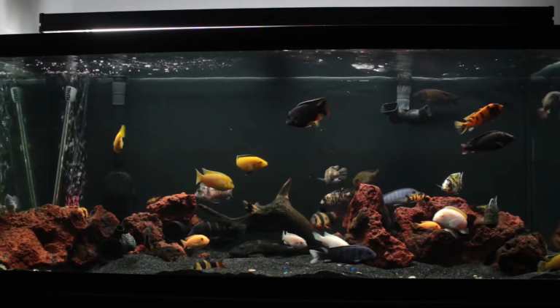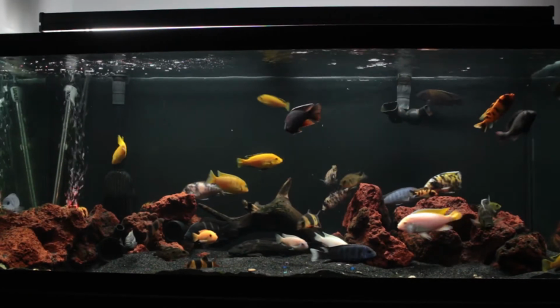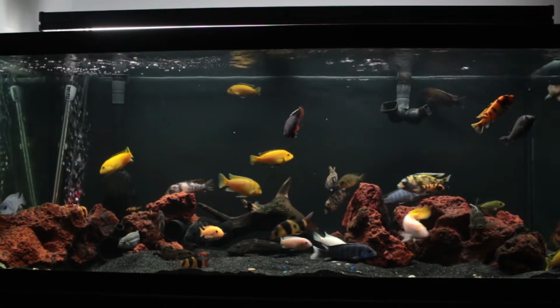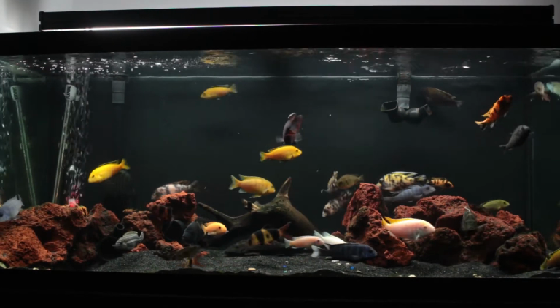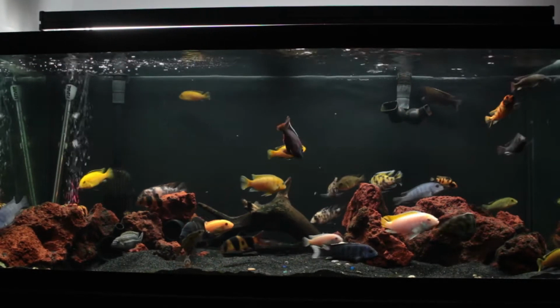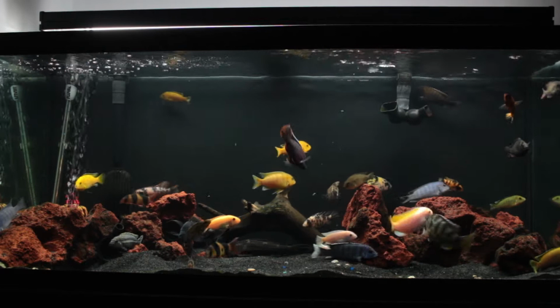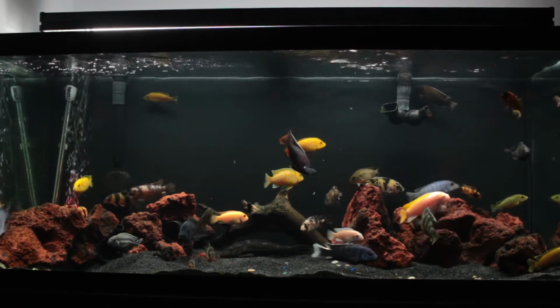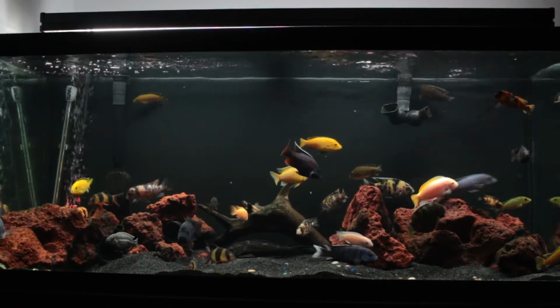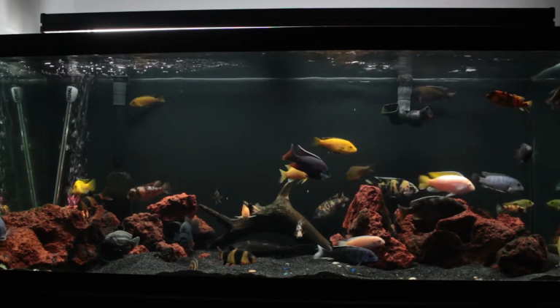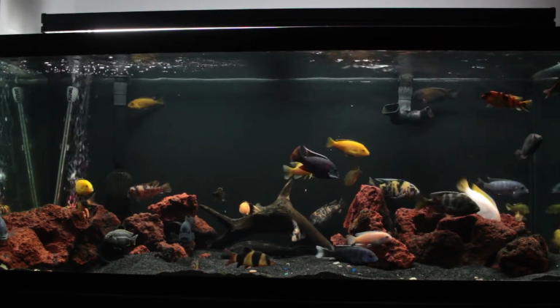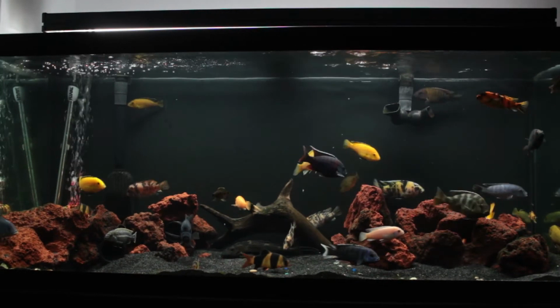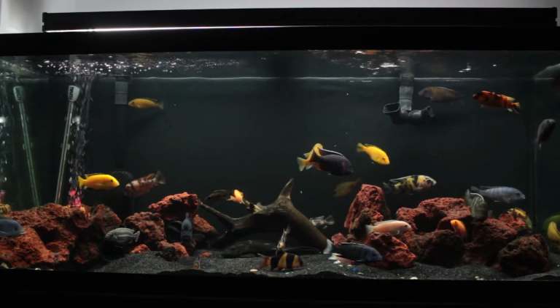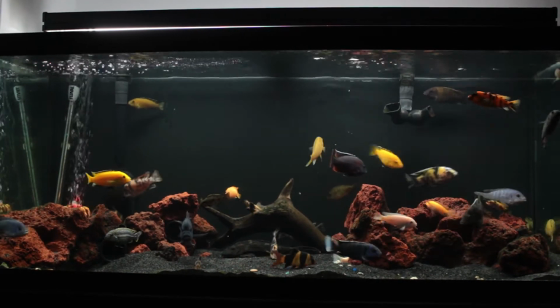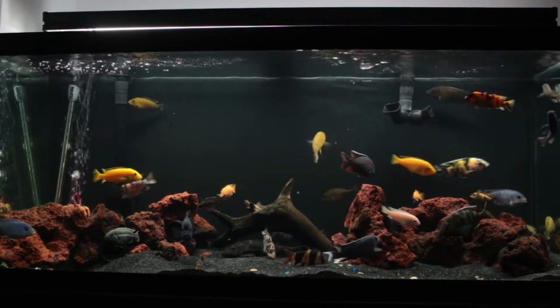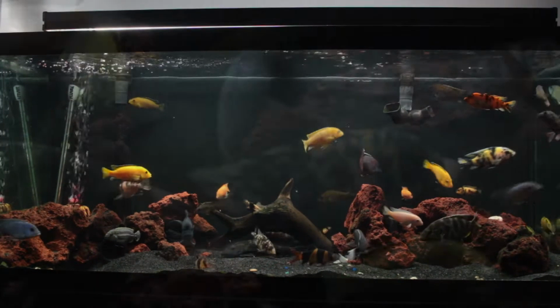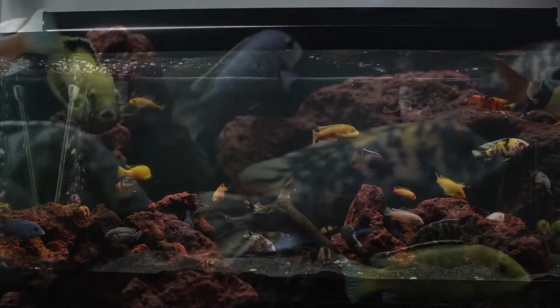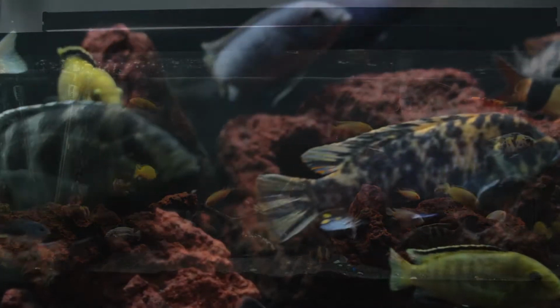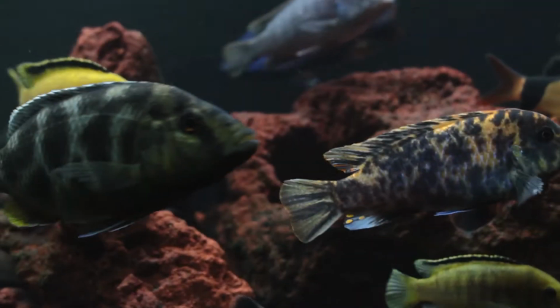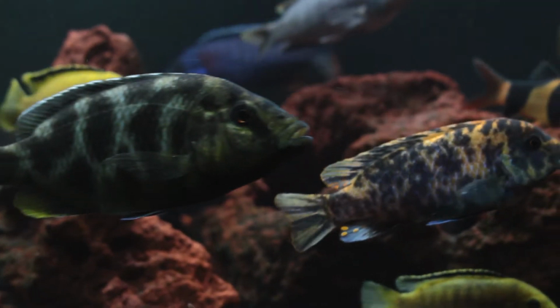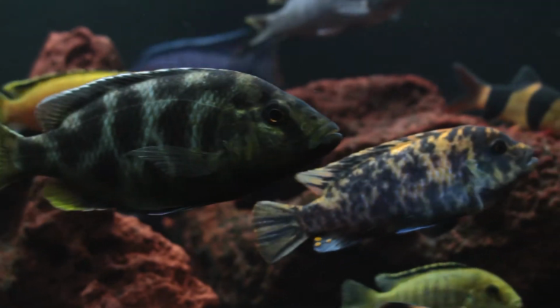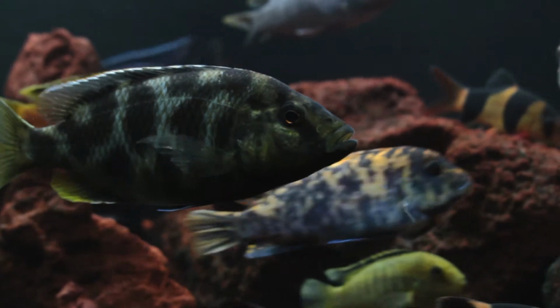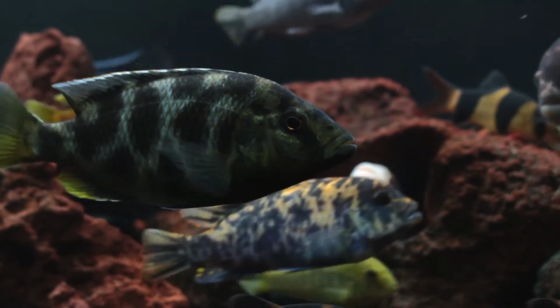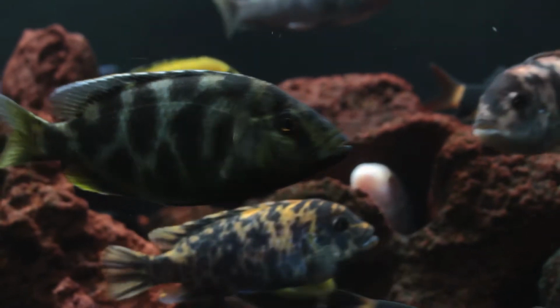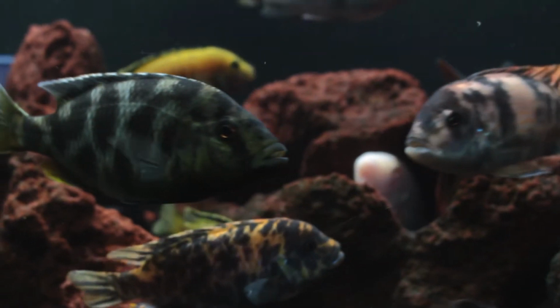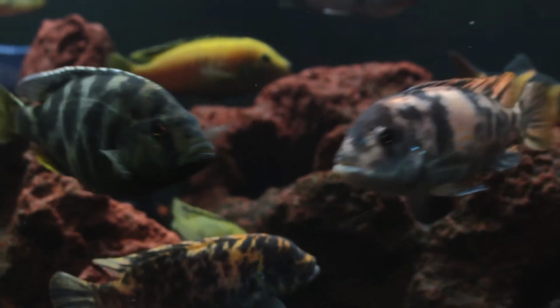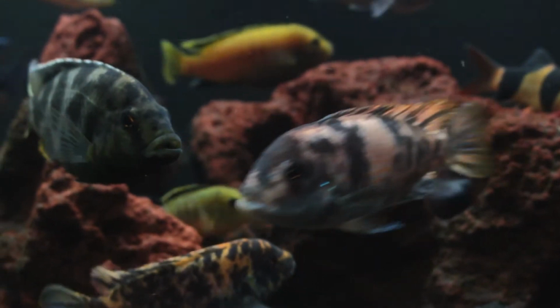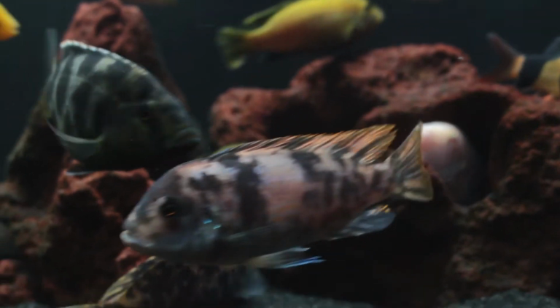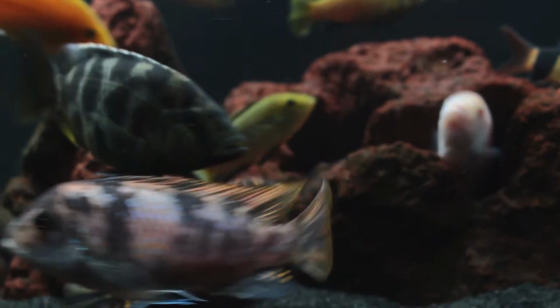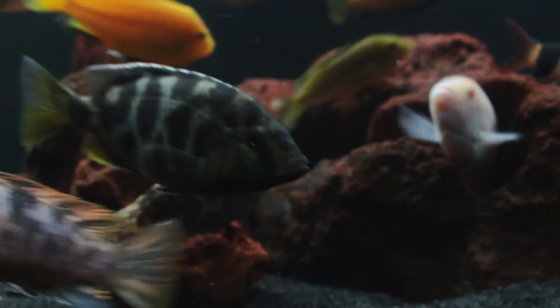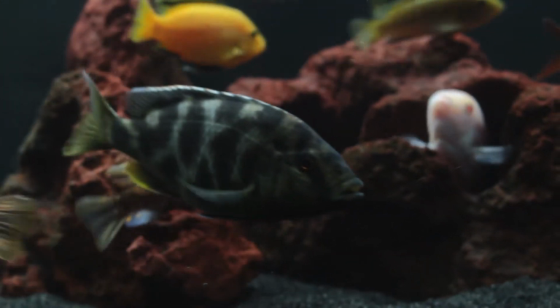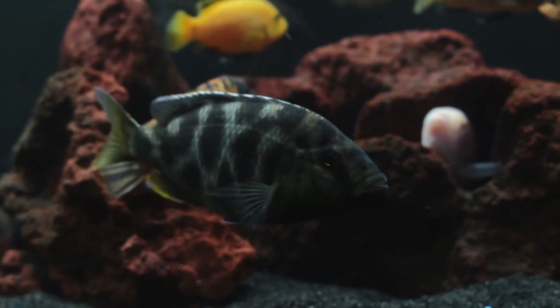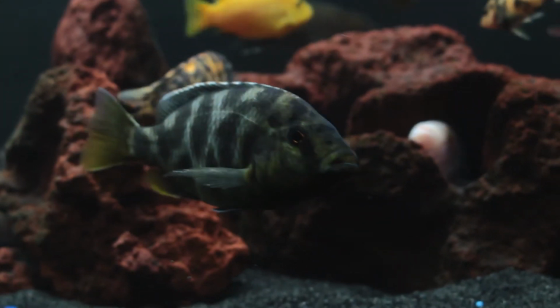I would definitely recommend API Stress Coat to all of my fish keeping friends, as it's a relatively cheap way to protect your fish while safe enough to use with sensitive species such as clown loaches.